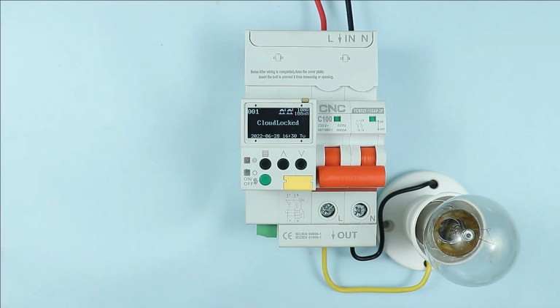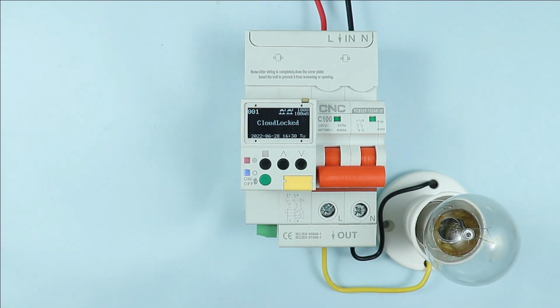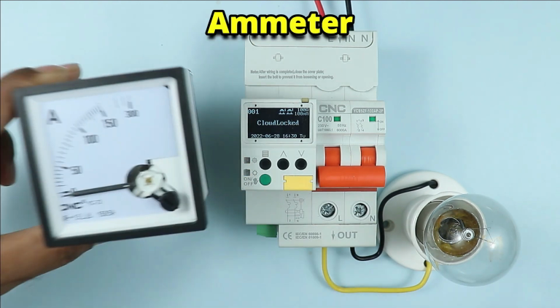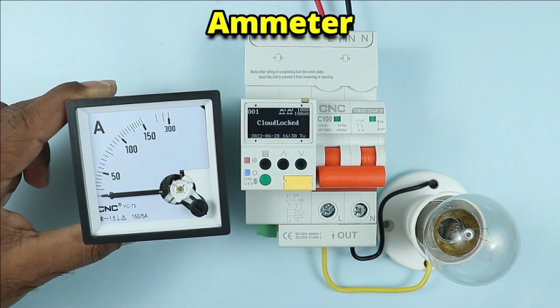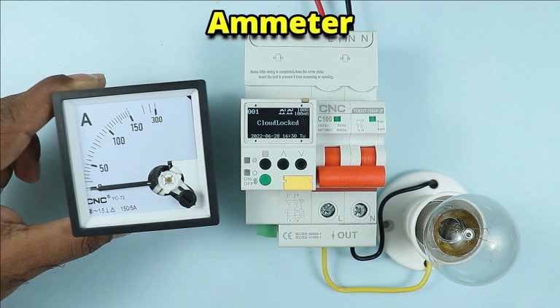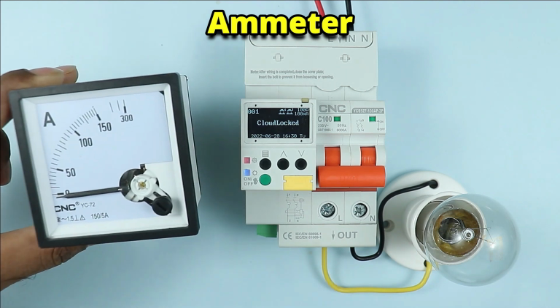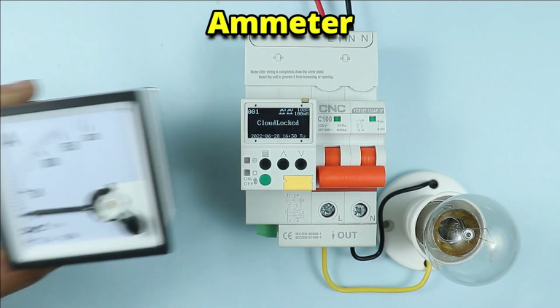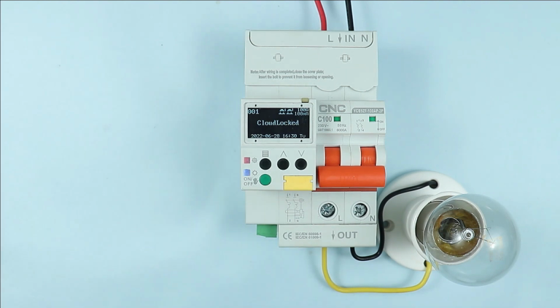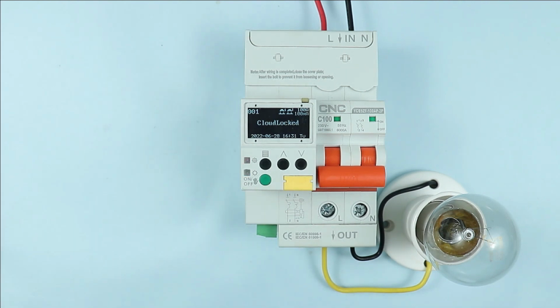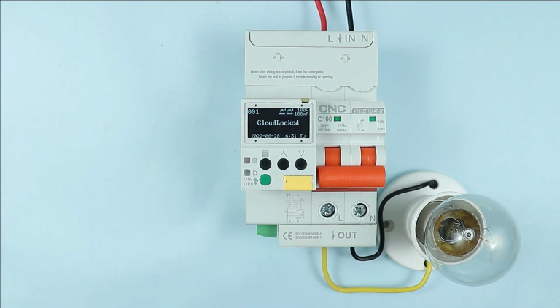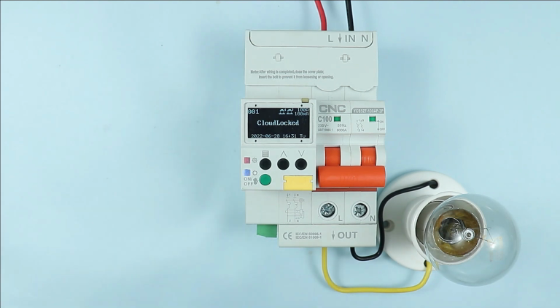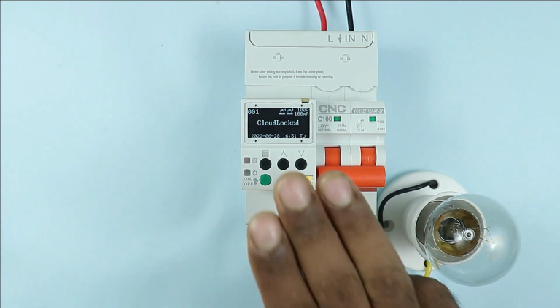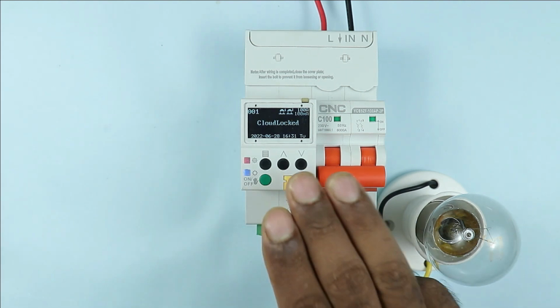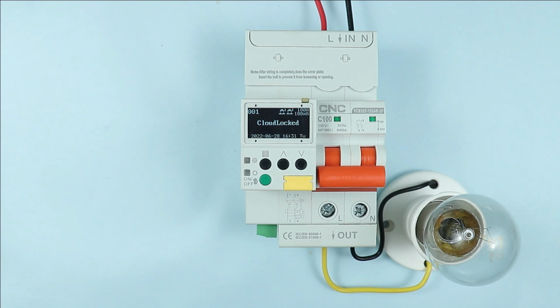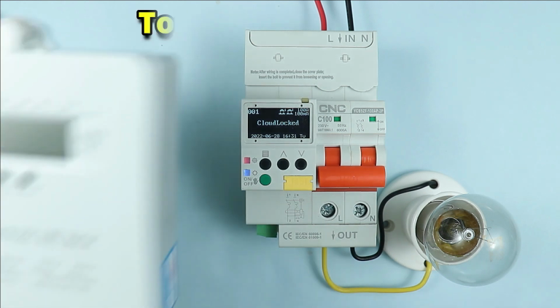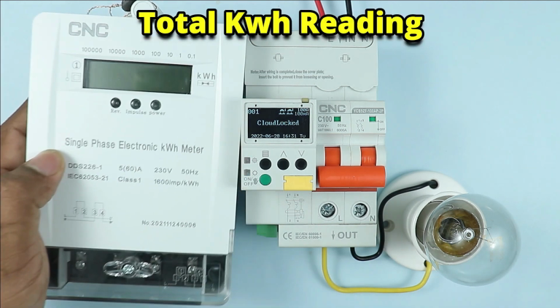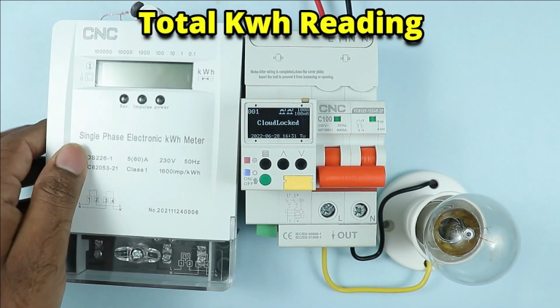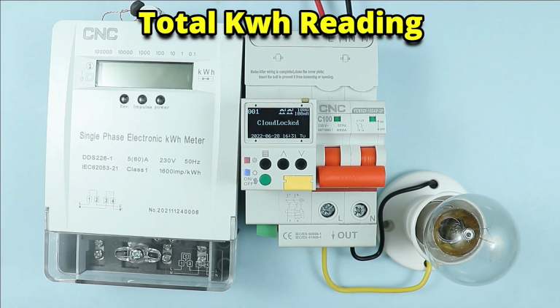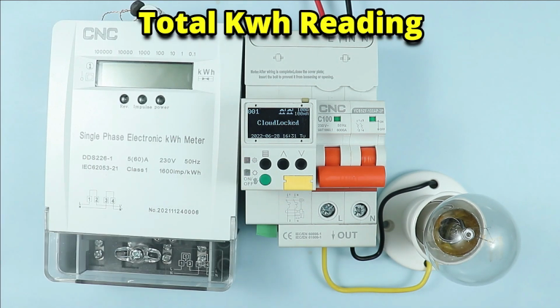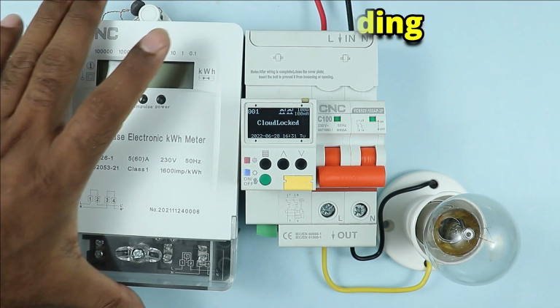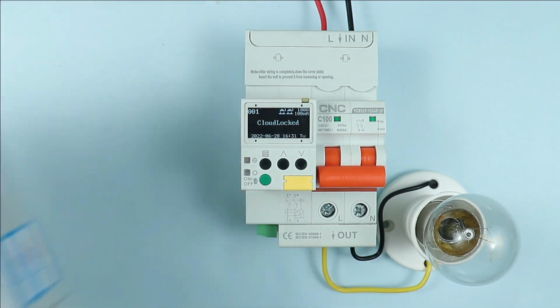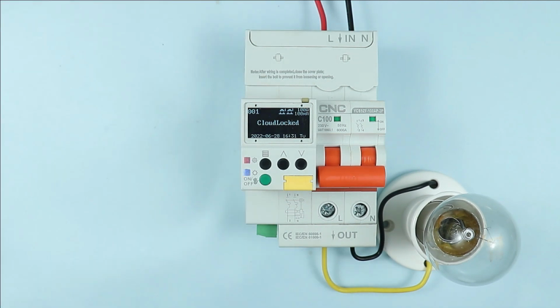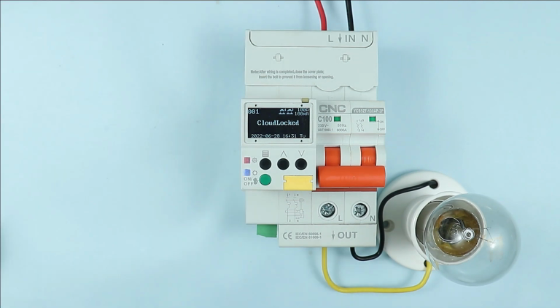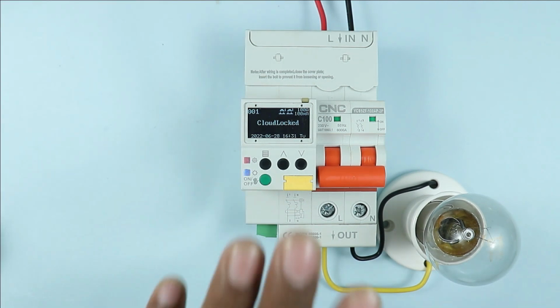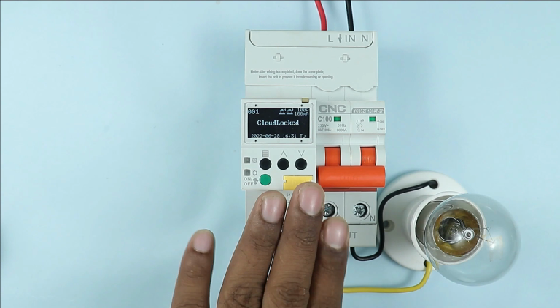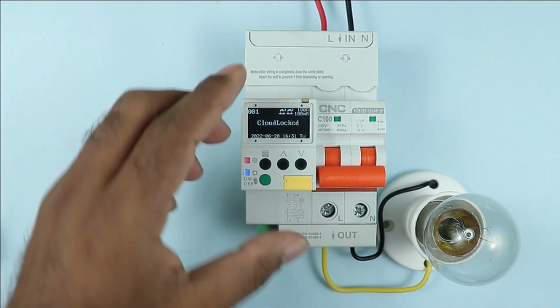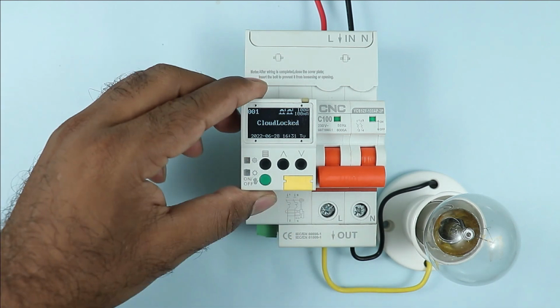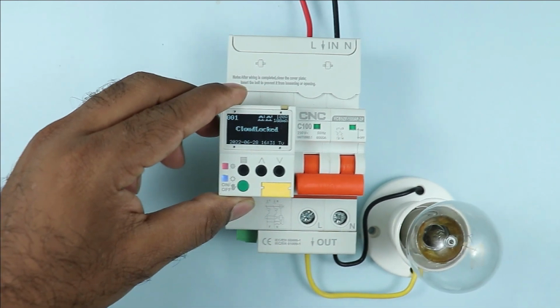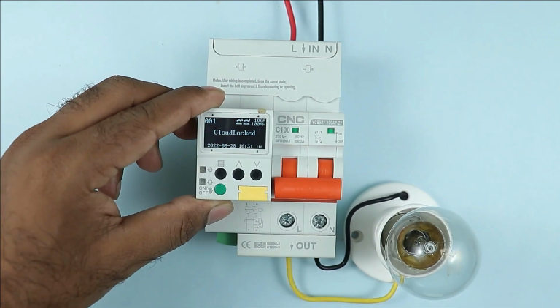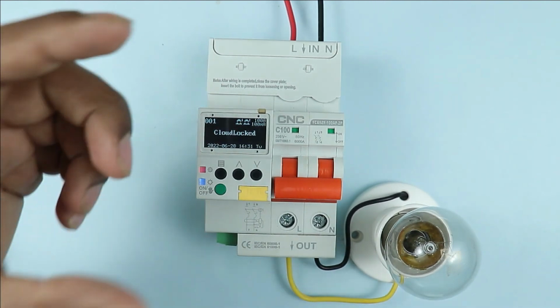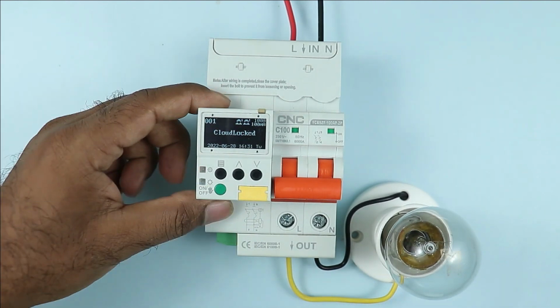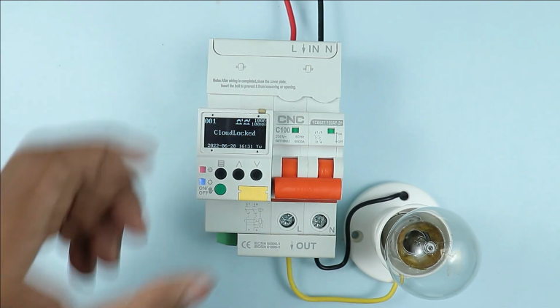Along with this, it can measure current also, which will be displayed here. Apart from all this, by using this breaker we can take the reading of an energy meter. This small breaker is a multi-purpose breaker.